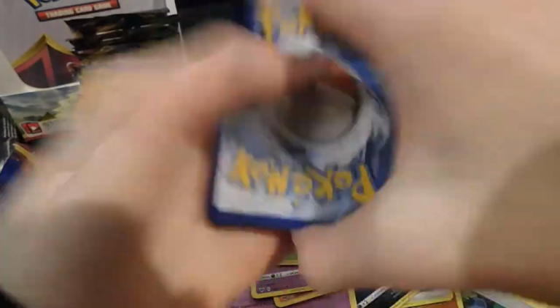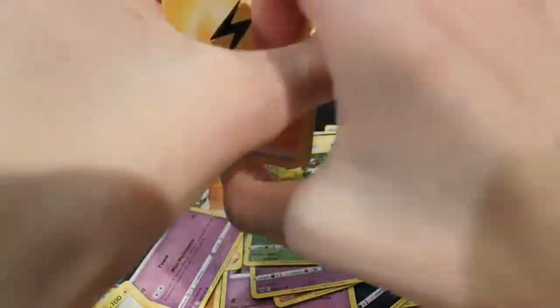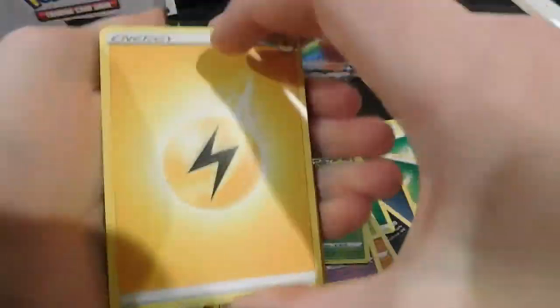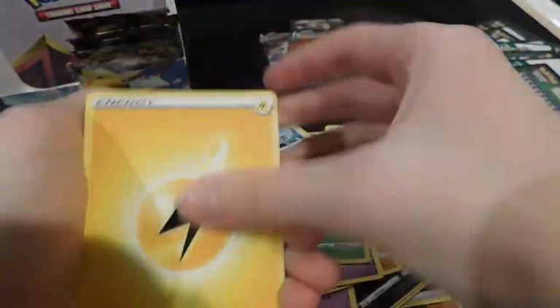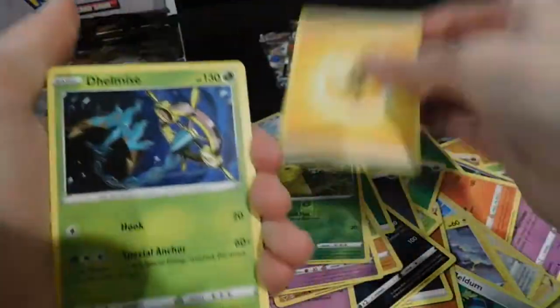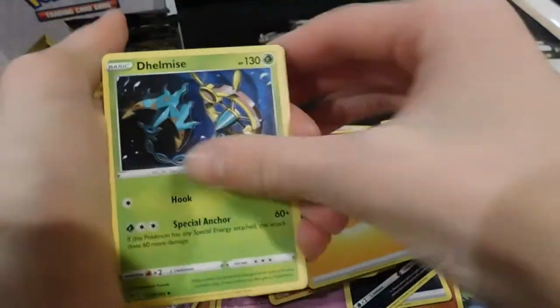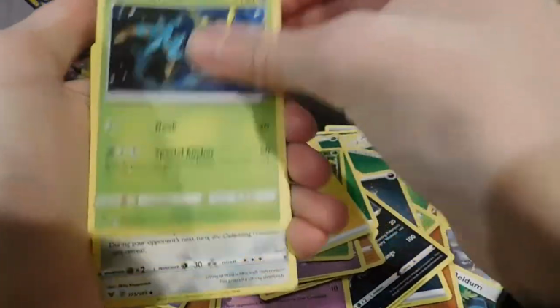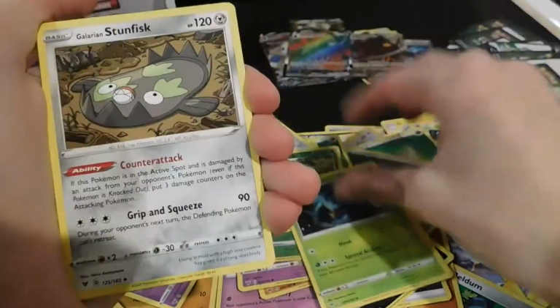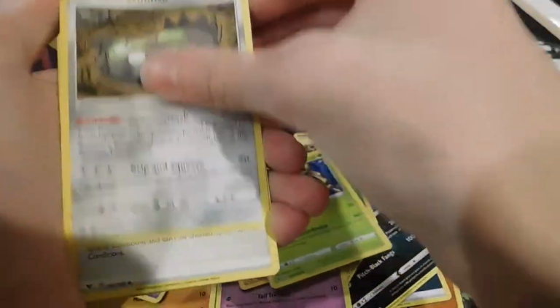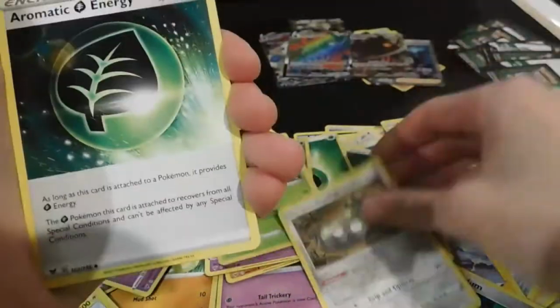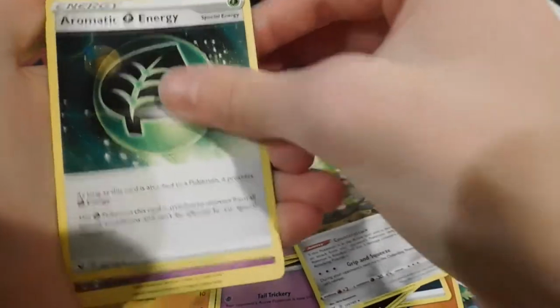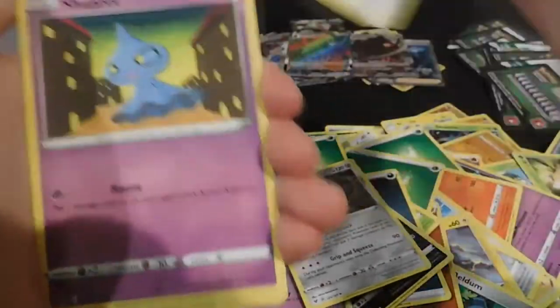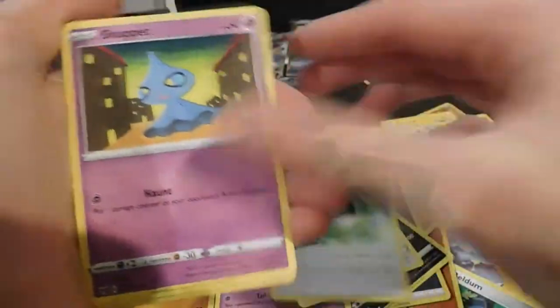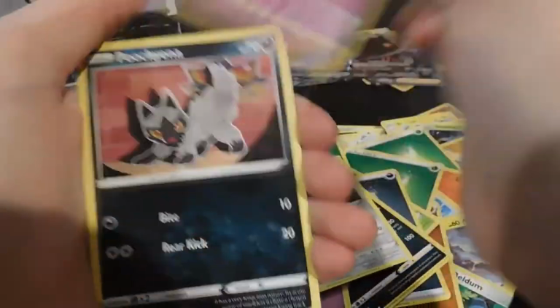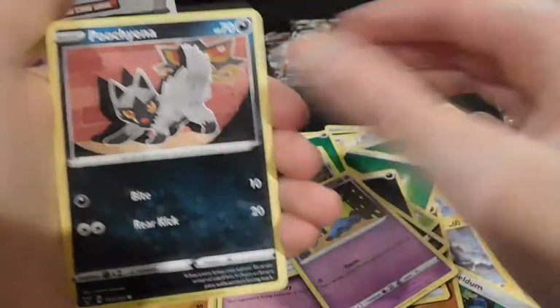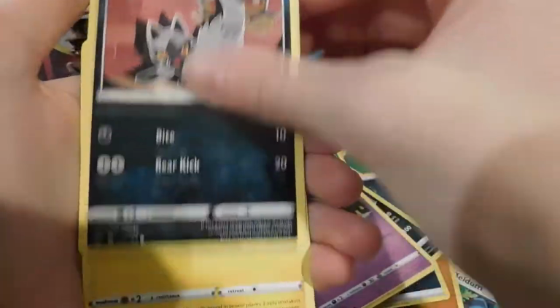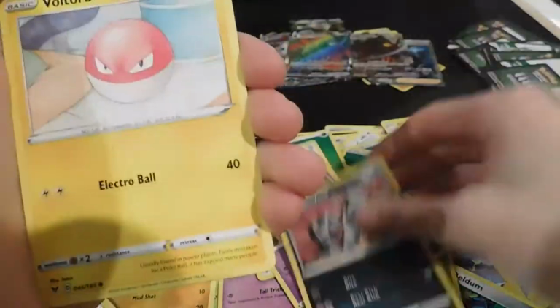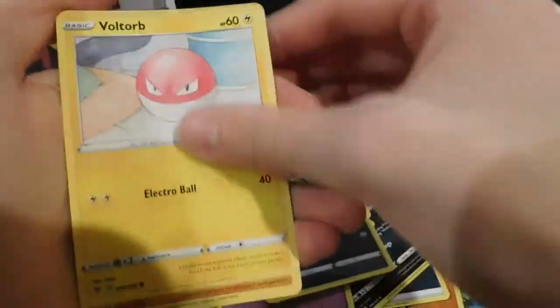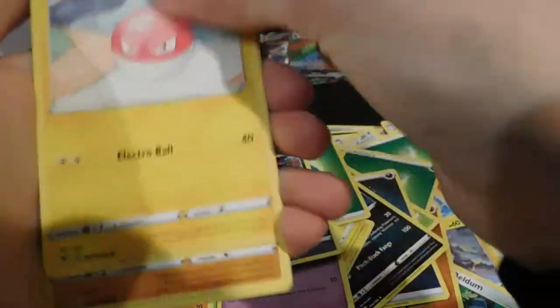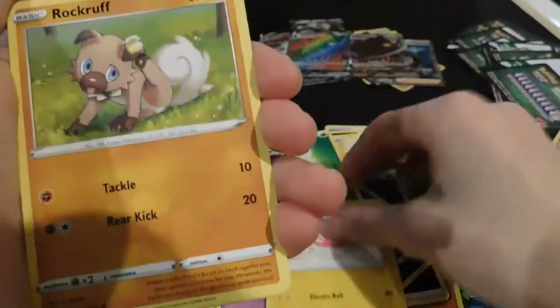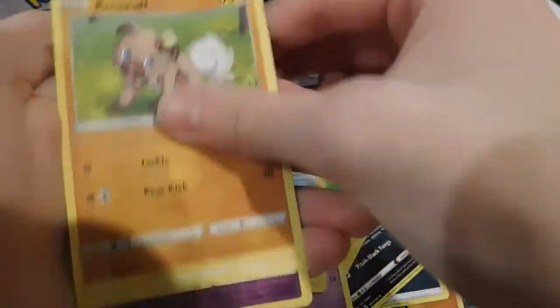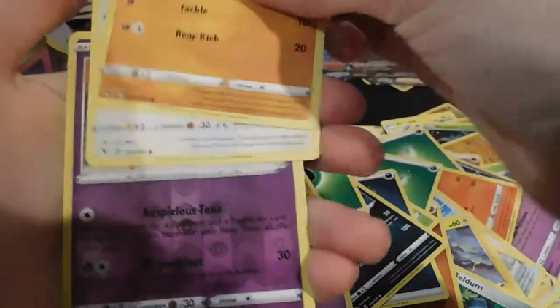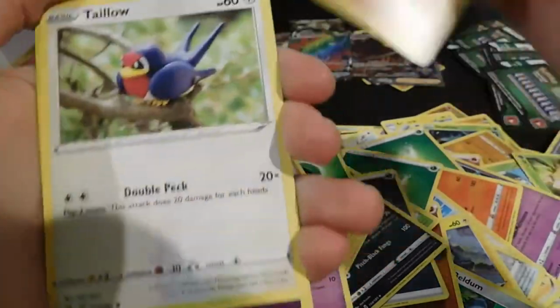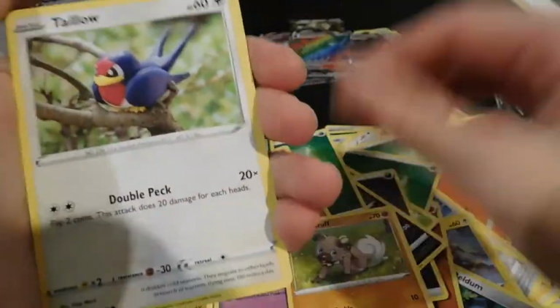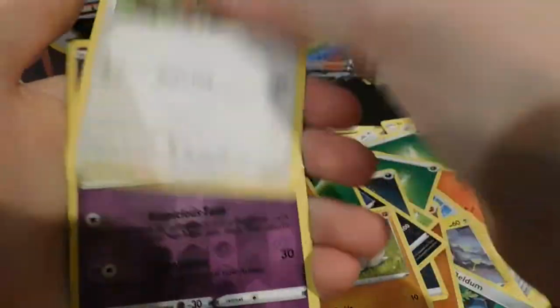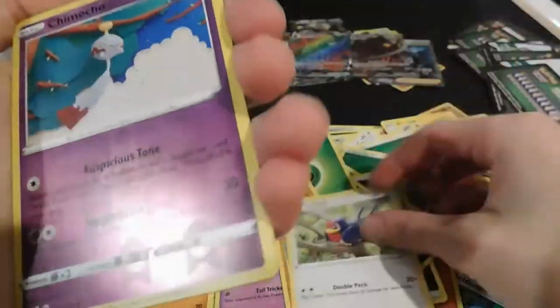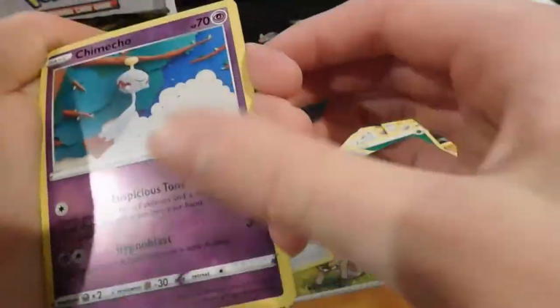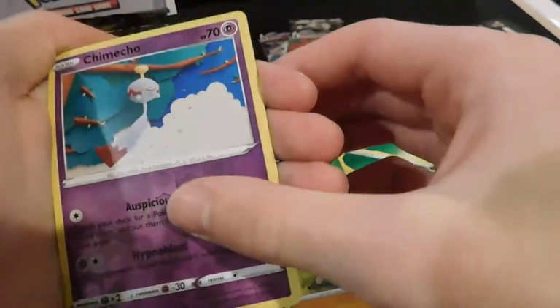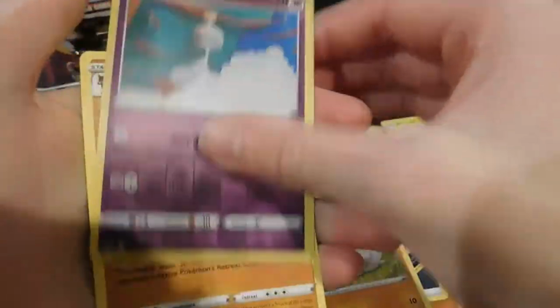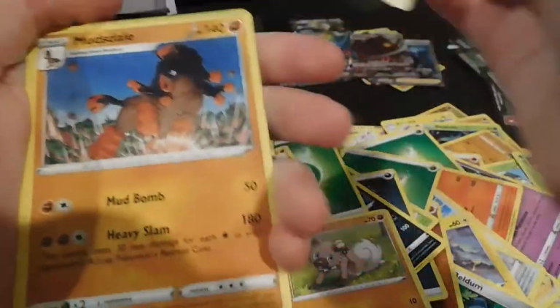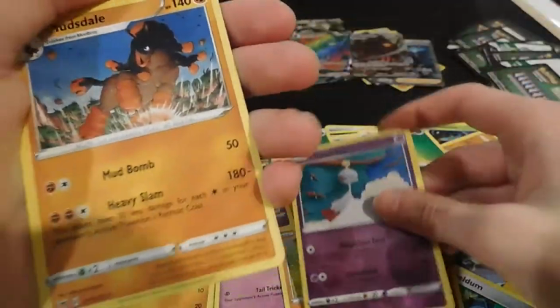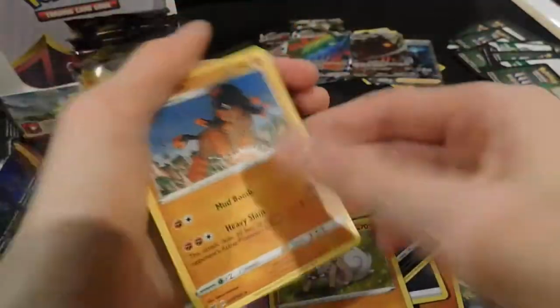Lightning energy, Delmise, aromatic energy, Drapion, Voltorb, Rockruff, Taillow — reverse and a Mudsdale.